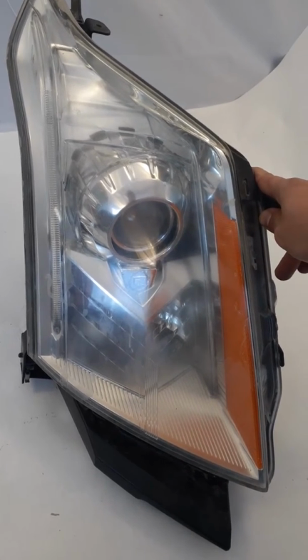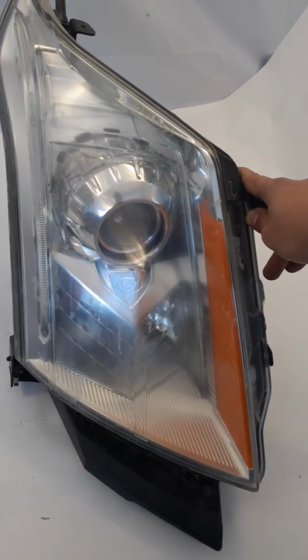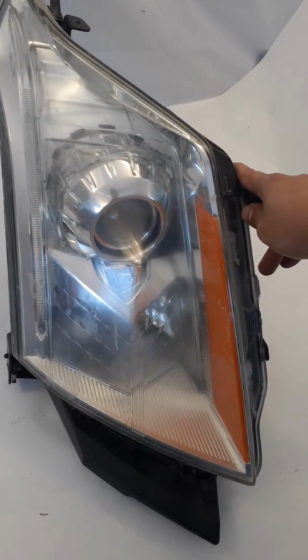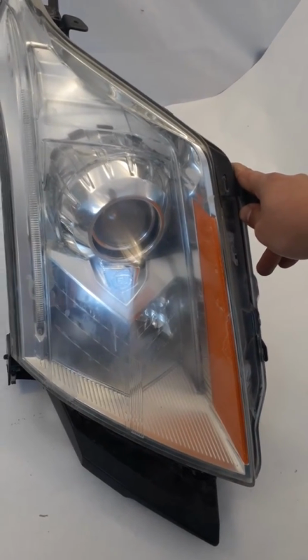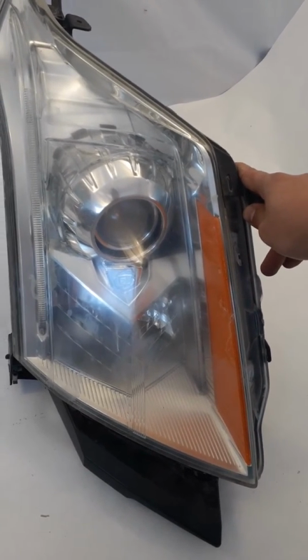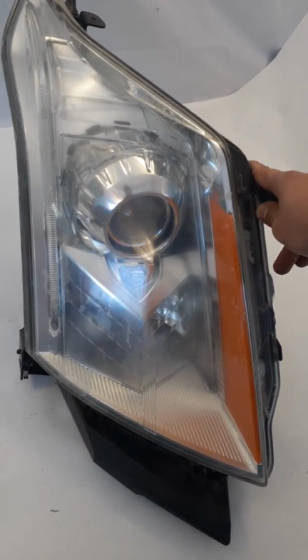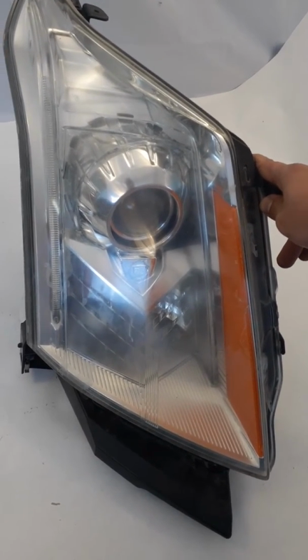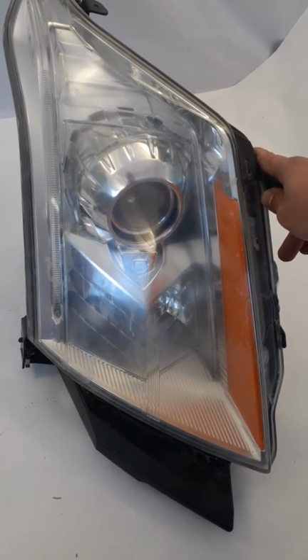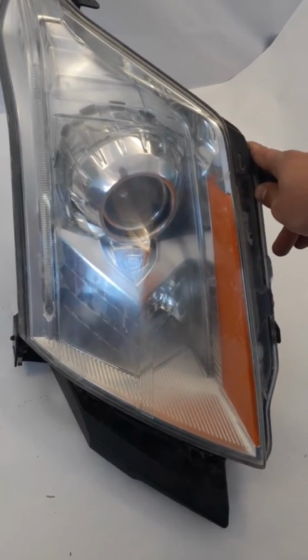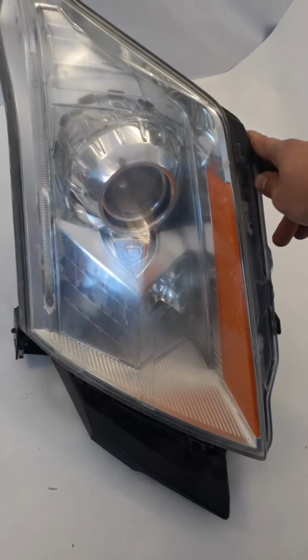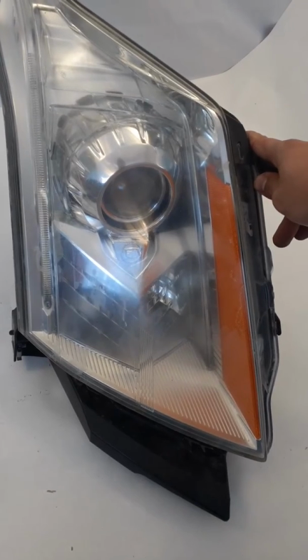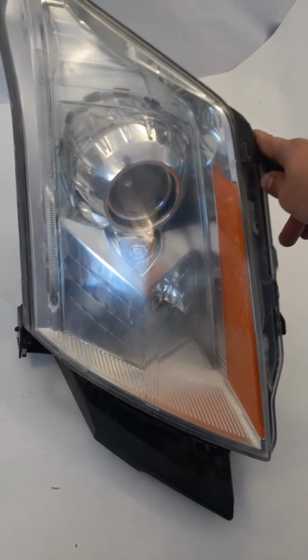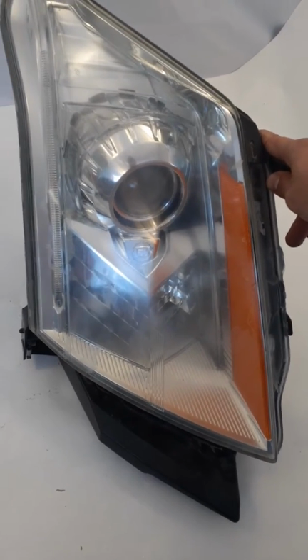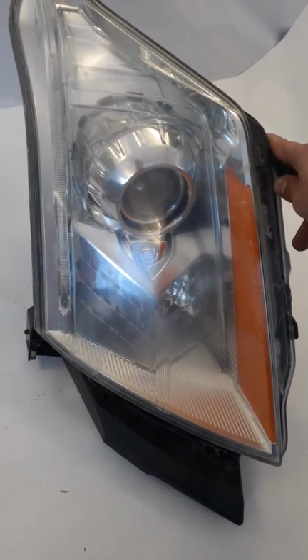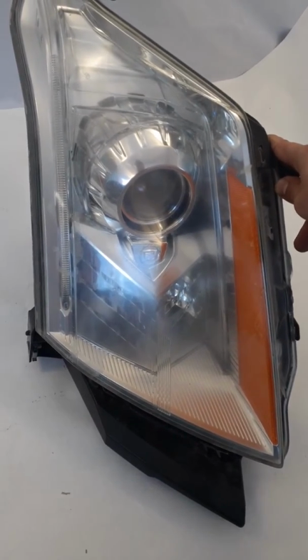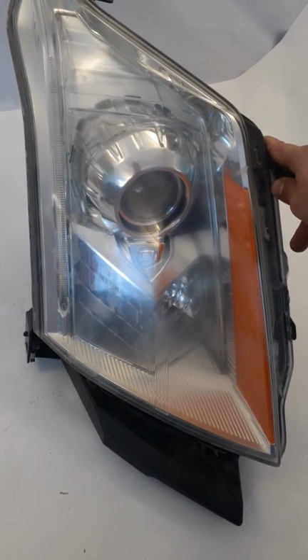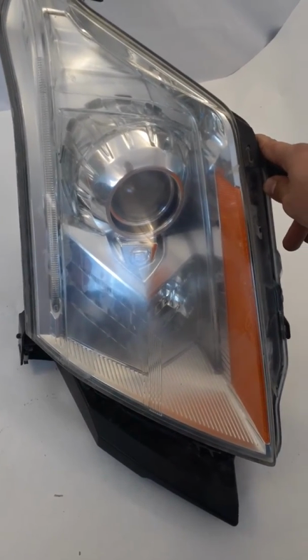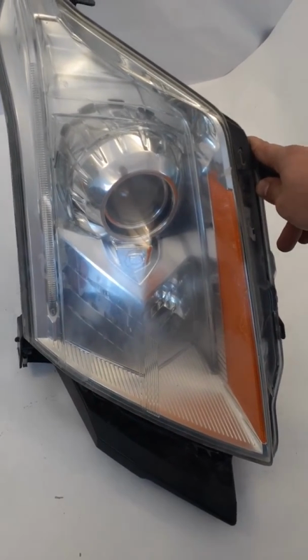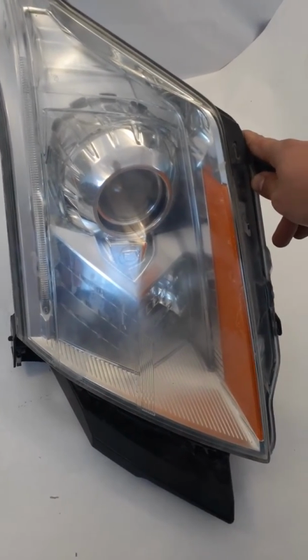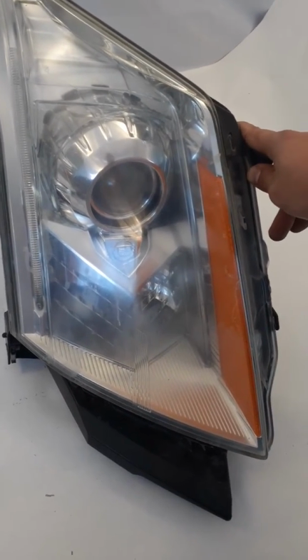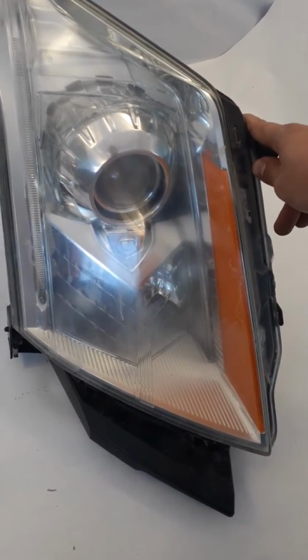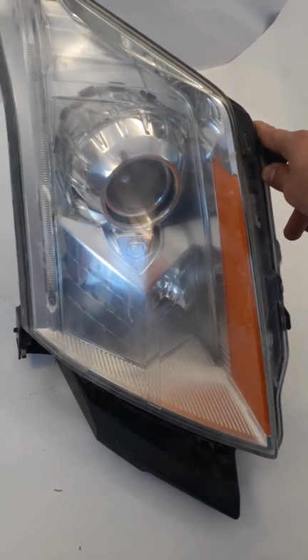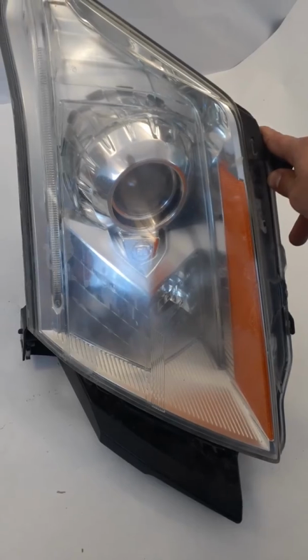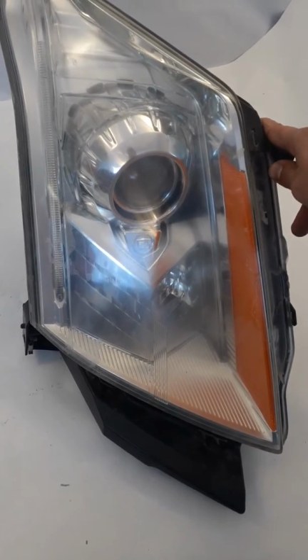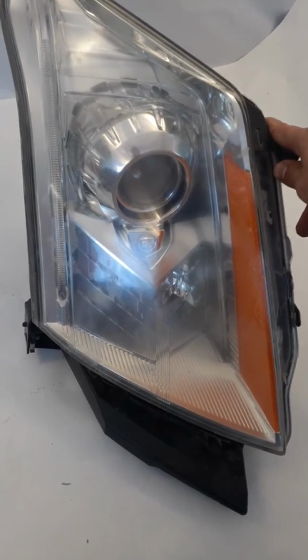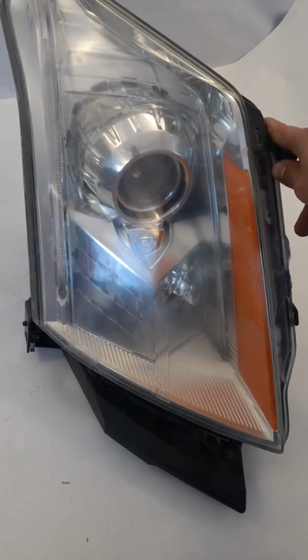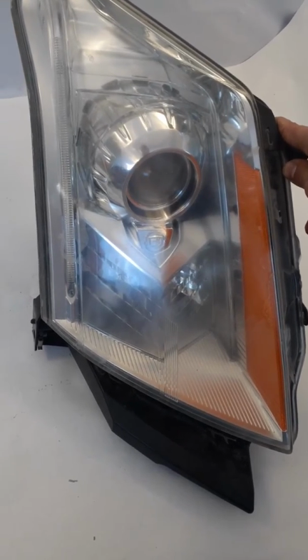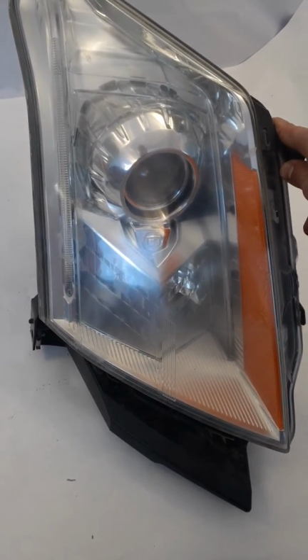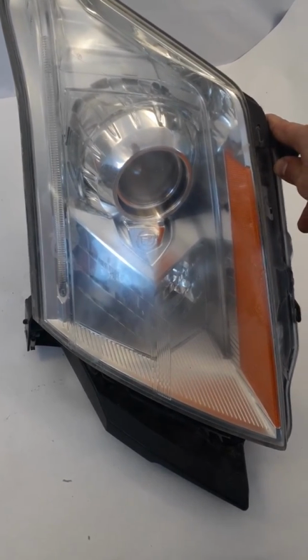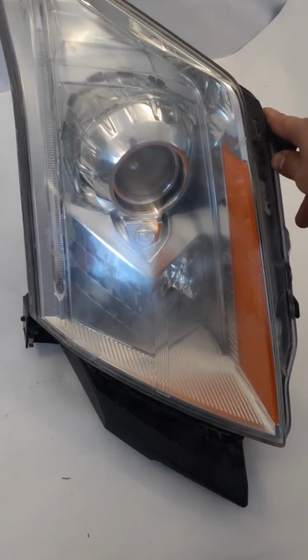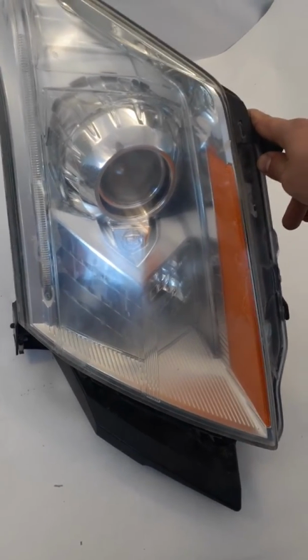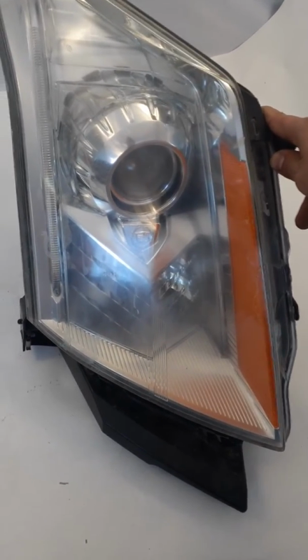Here is a headlight. This is taken off a 2010 SRX. This is compatible with 2010 up through 2015. This is the HID style, not halogen.